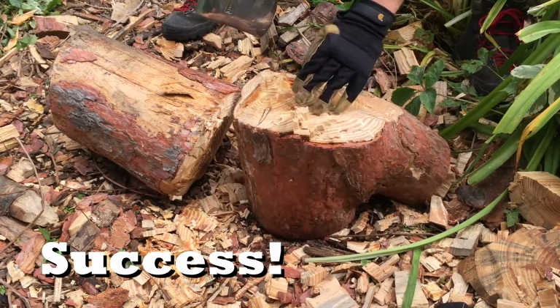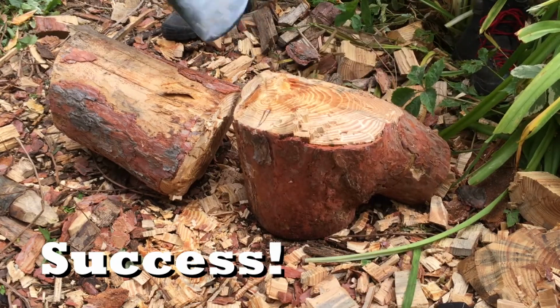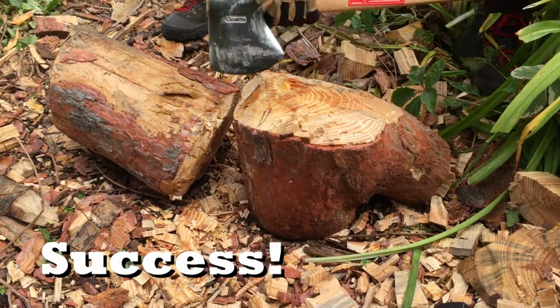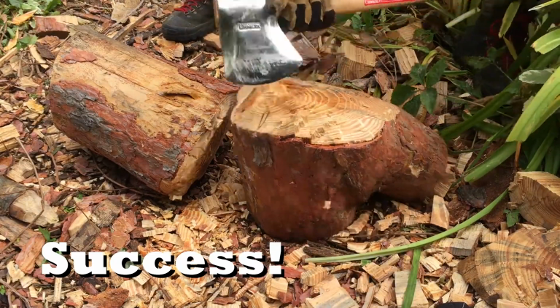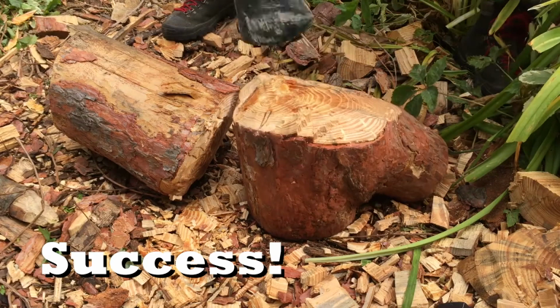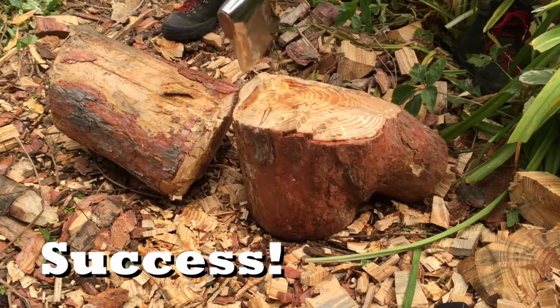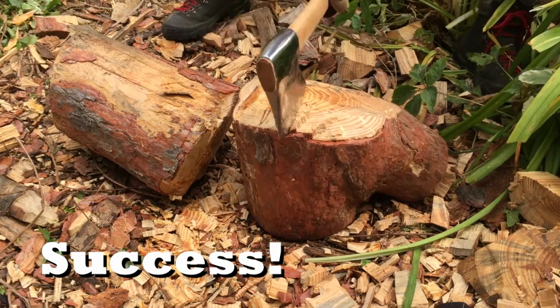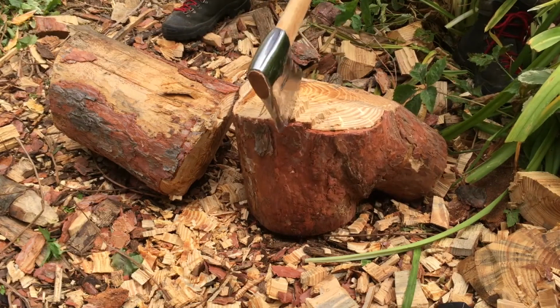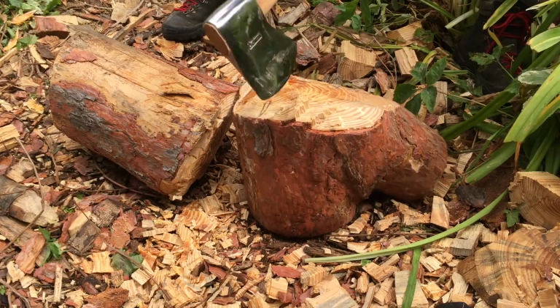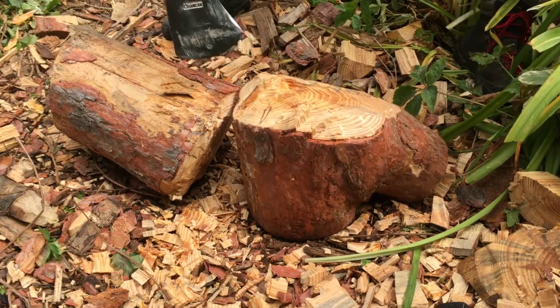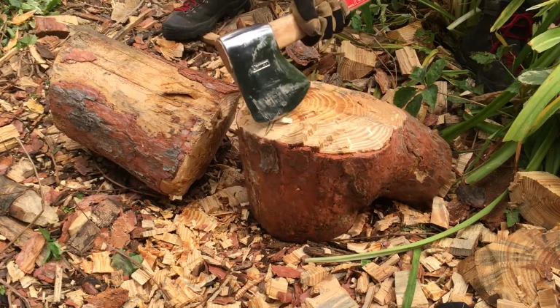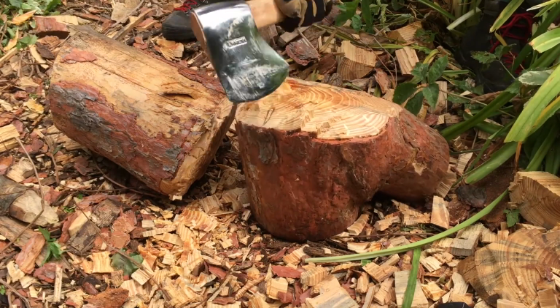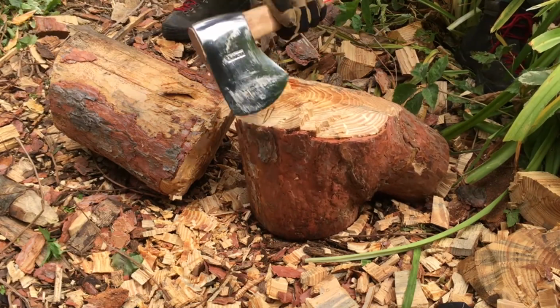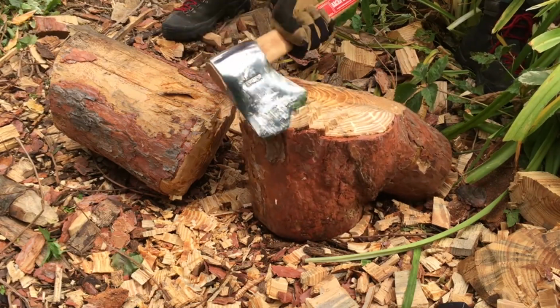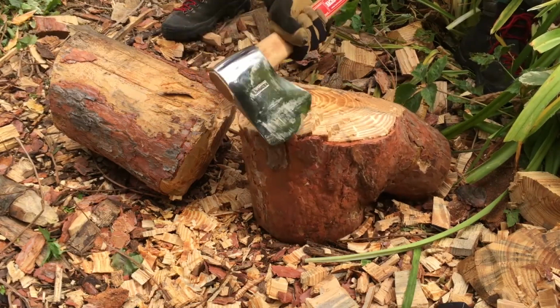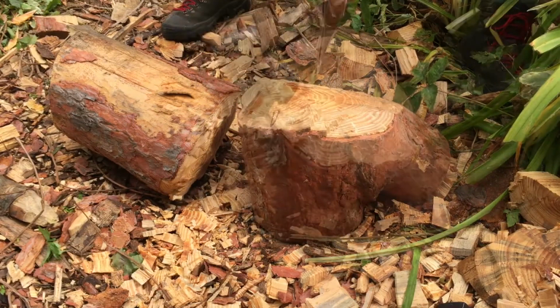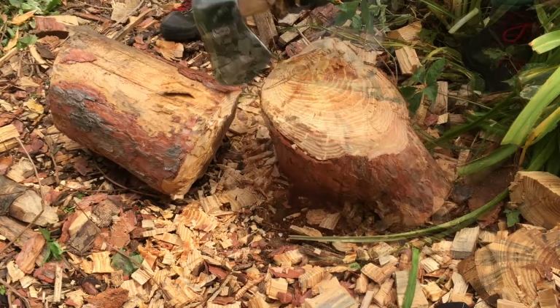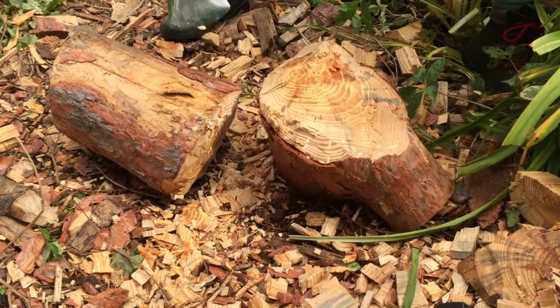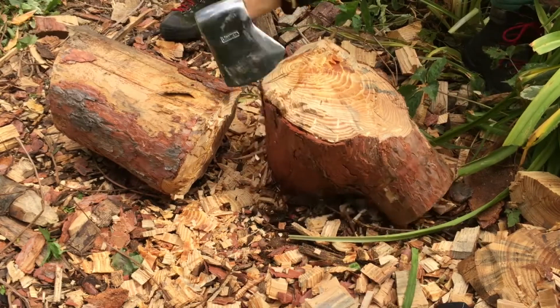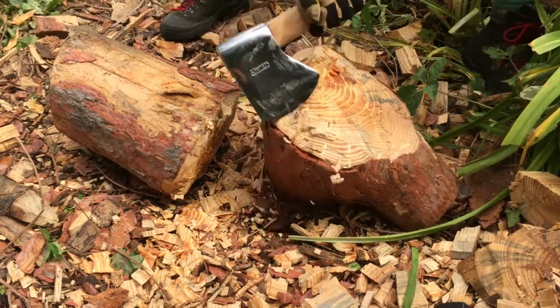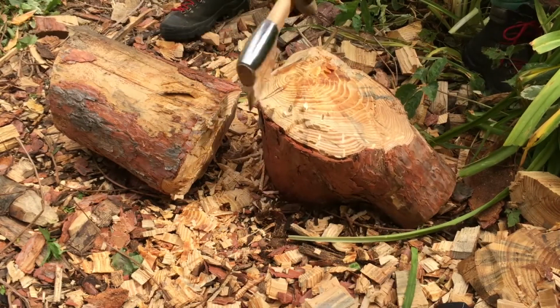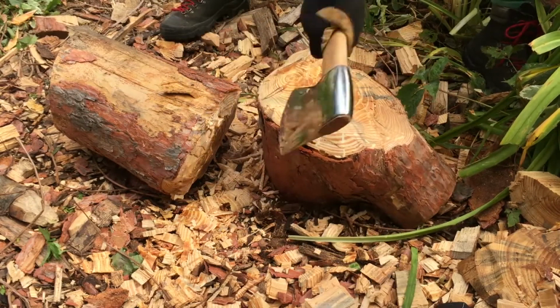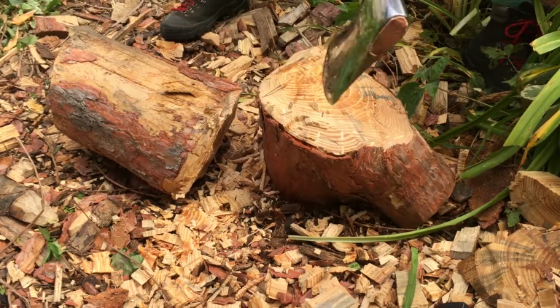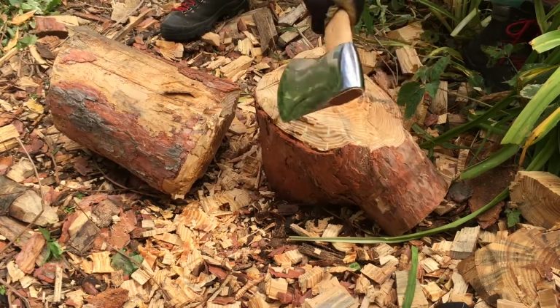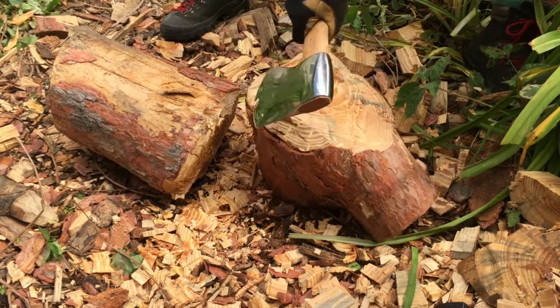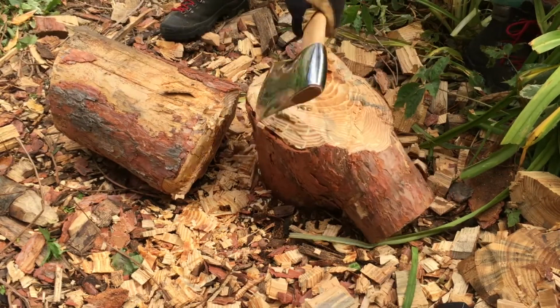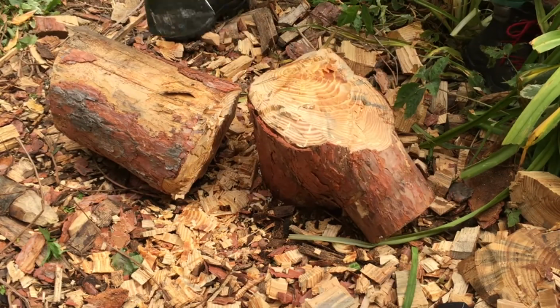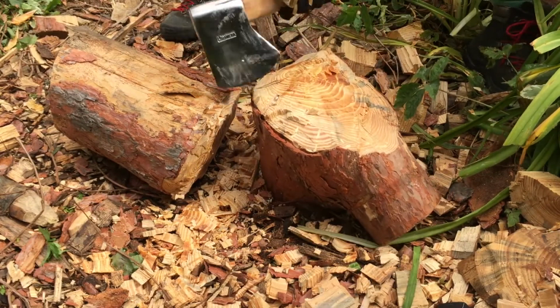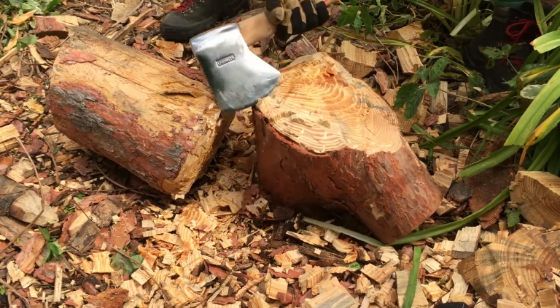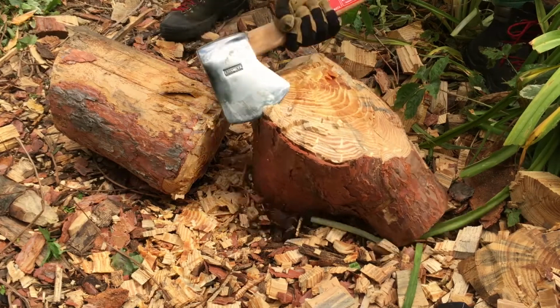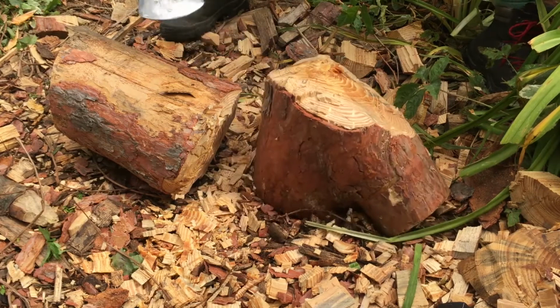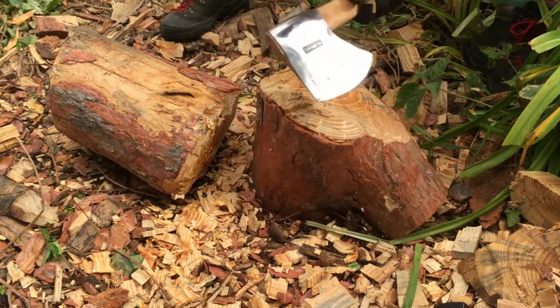Can you choke up on a Basque axe and kind of do little carving things — like feathering tinder and stuff like that? Well, this one's probably too big. This is the 2K size, and that did not feel very good at all.